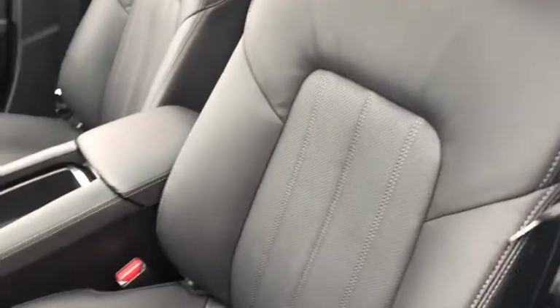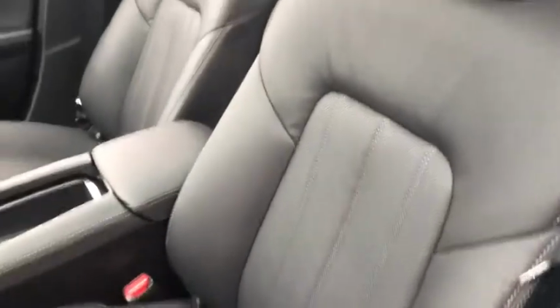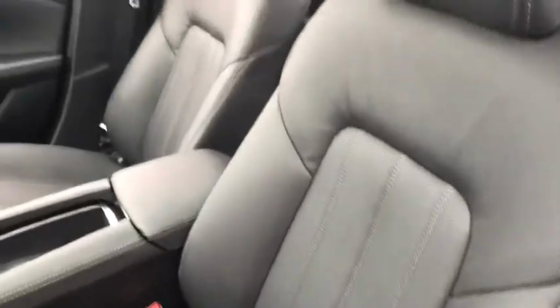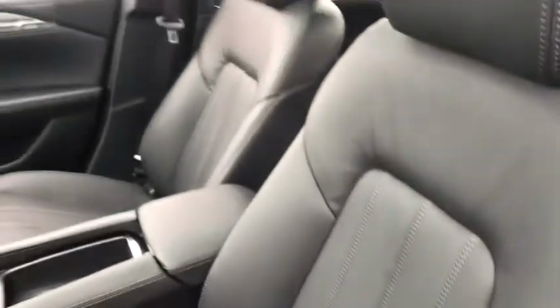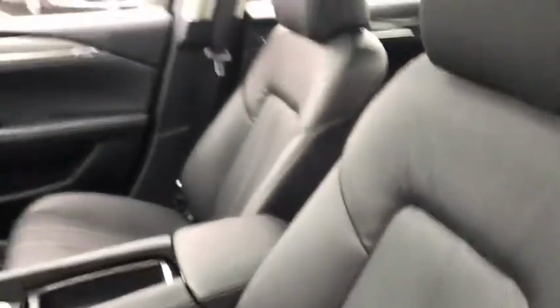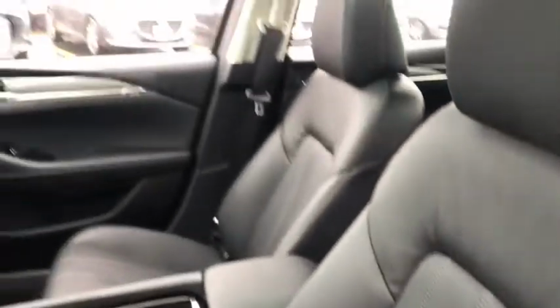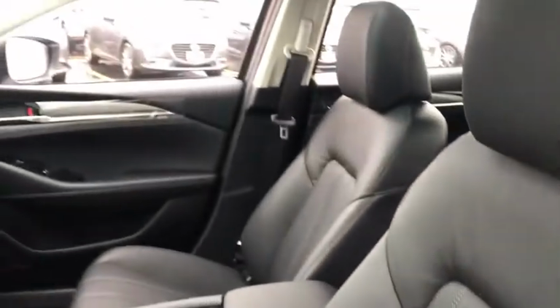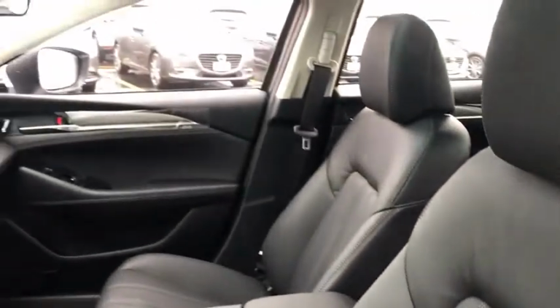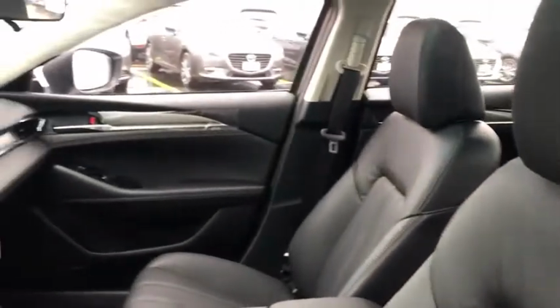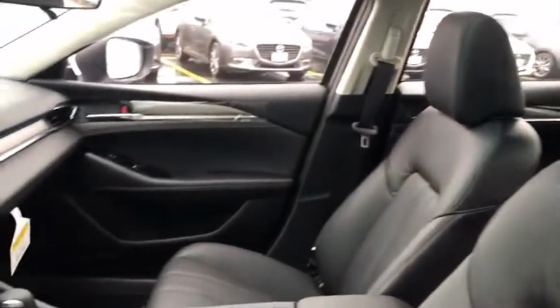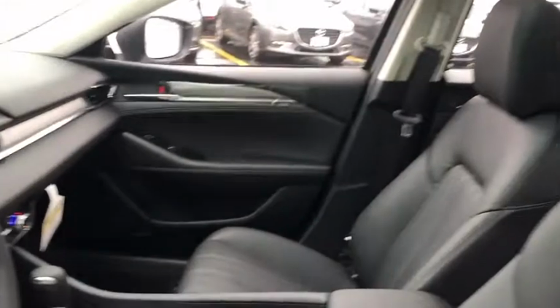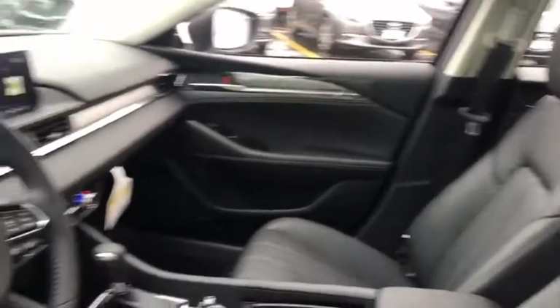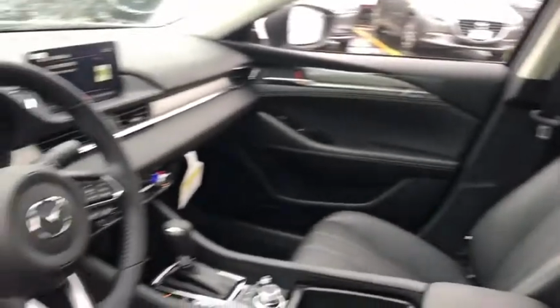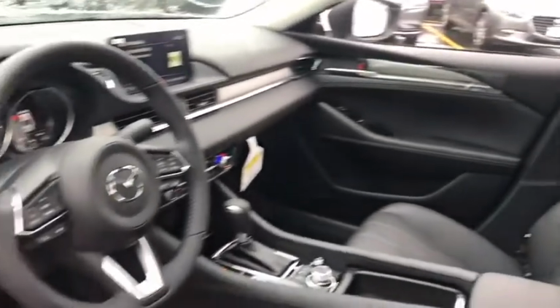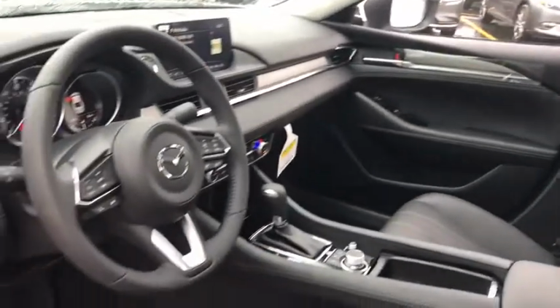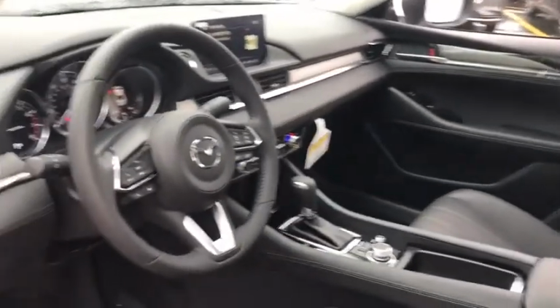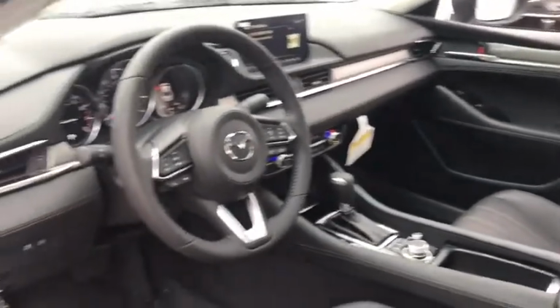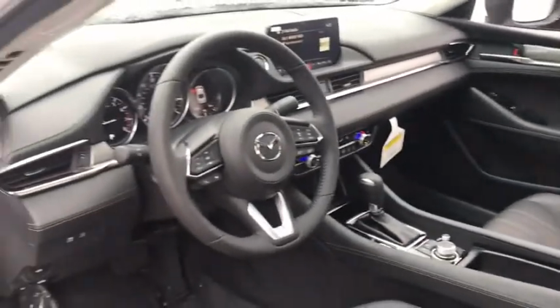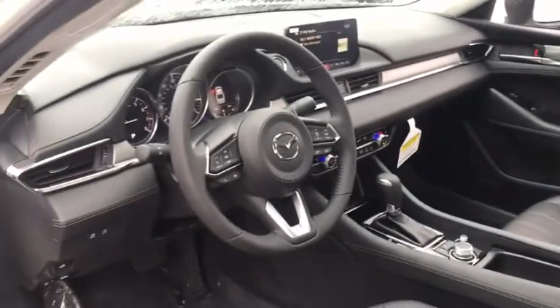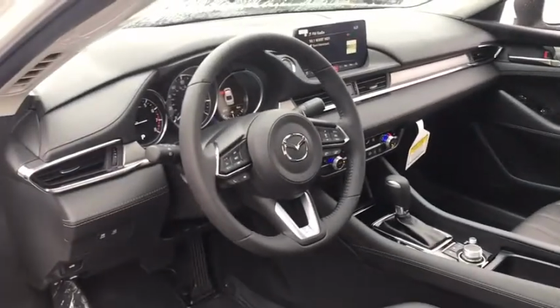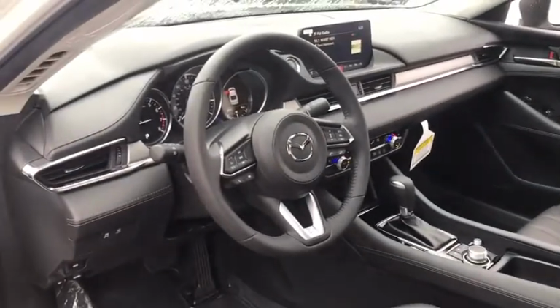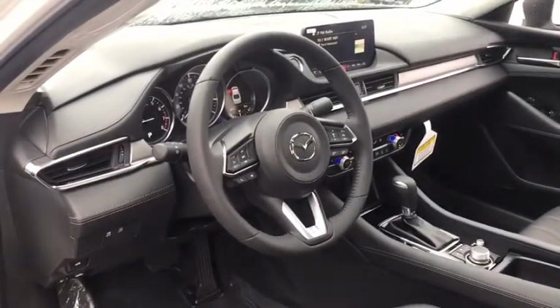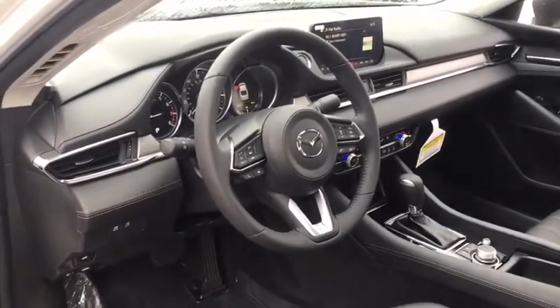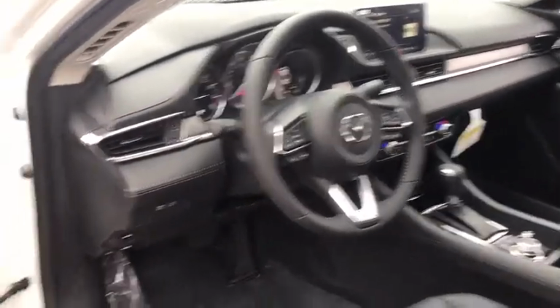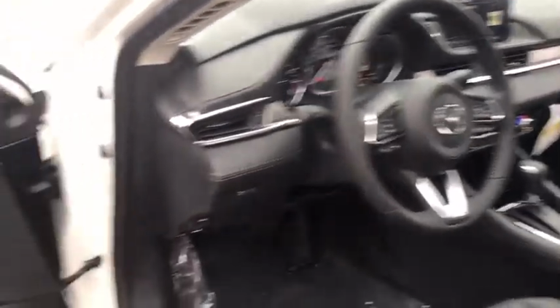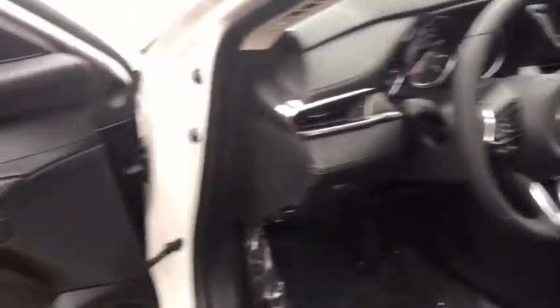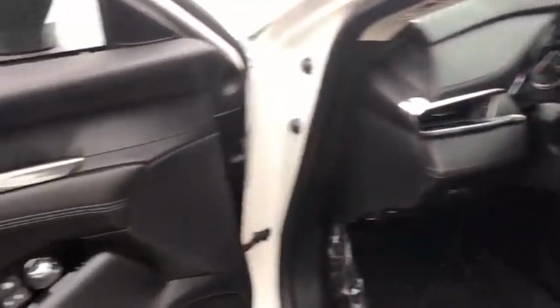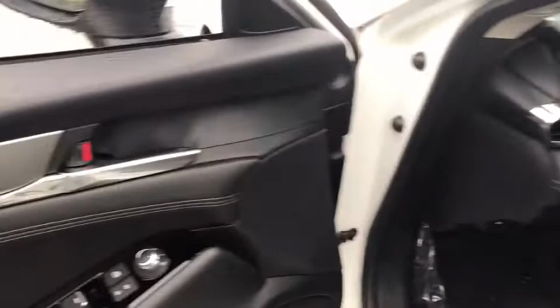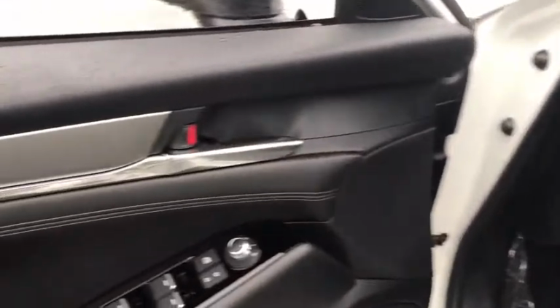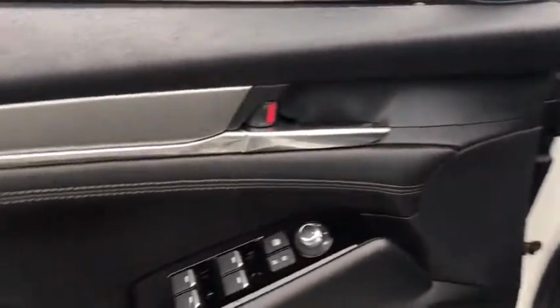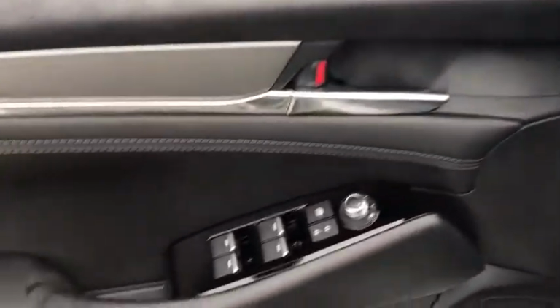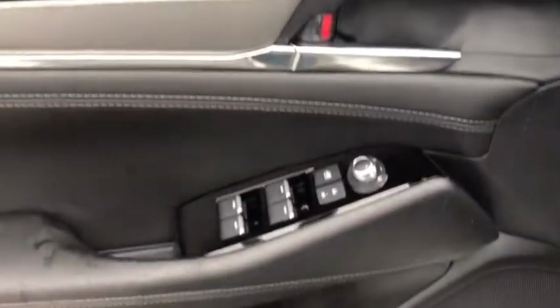Brake assist, overhead console, tachometer, panic alarm, power moonroof, remote keyless entry, driver vanity mirror, front bucket seats, tilt steering wheel.